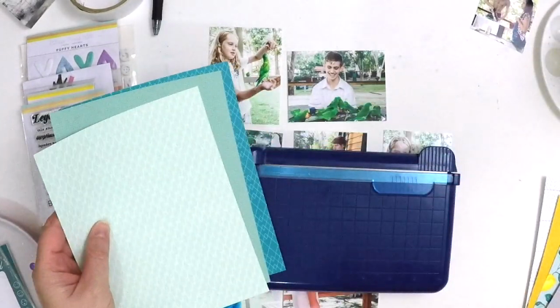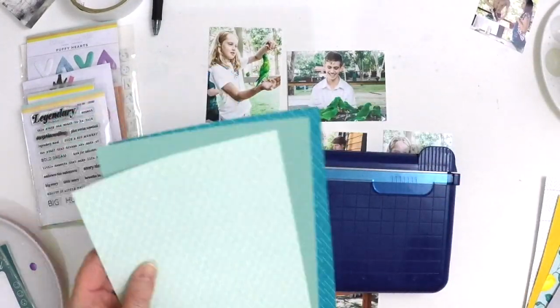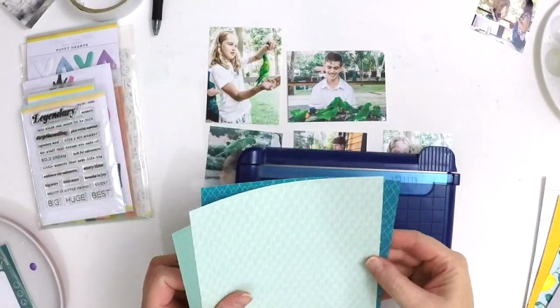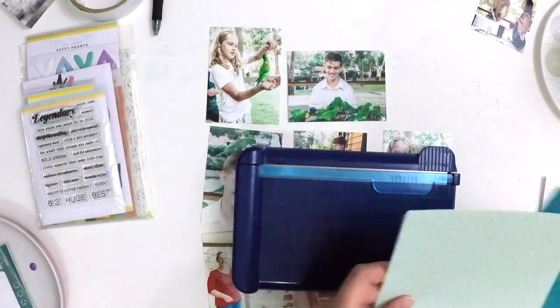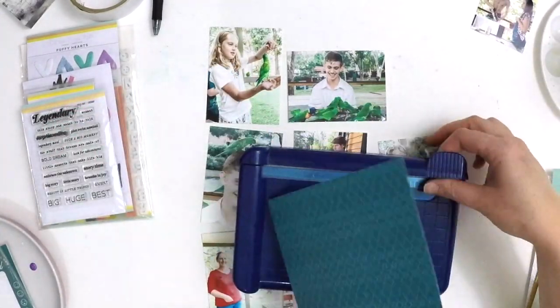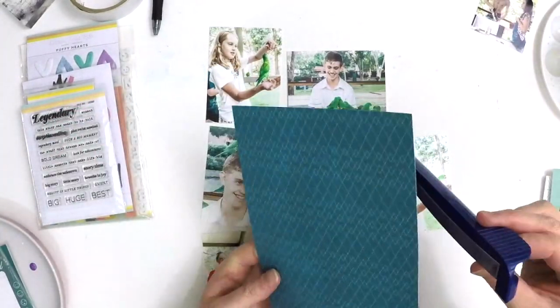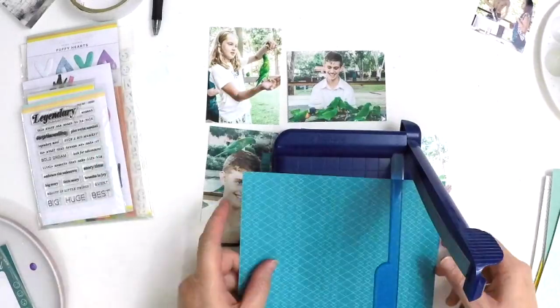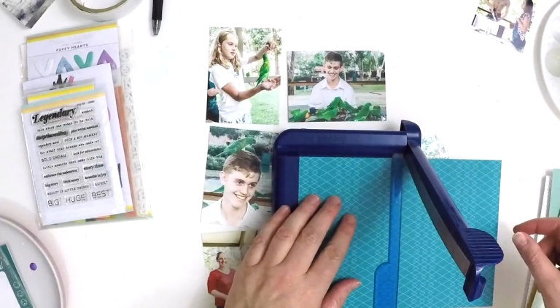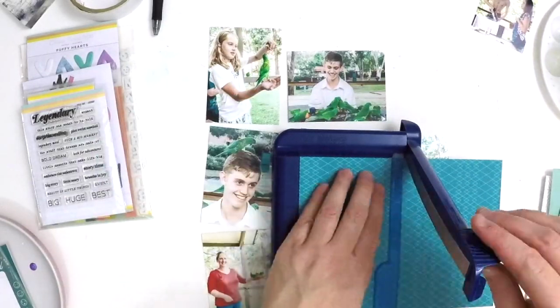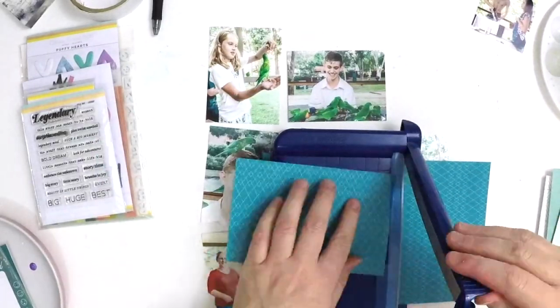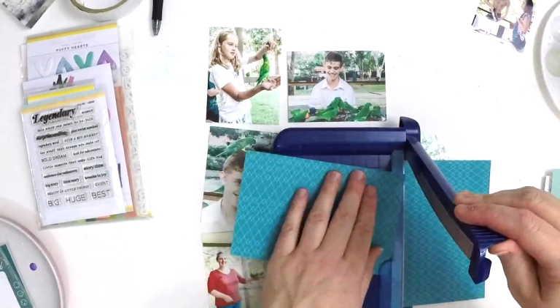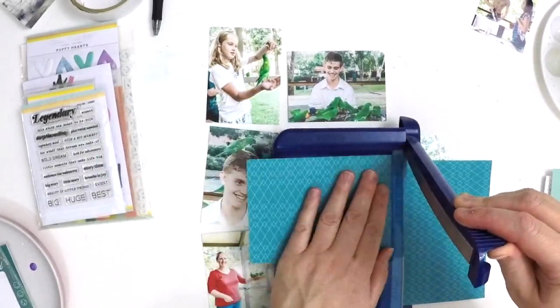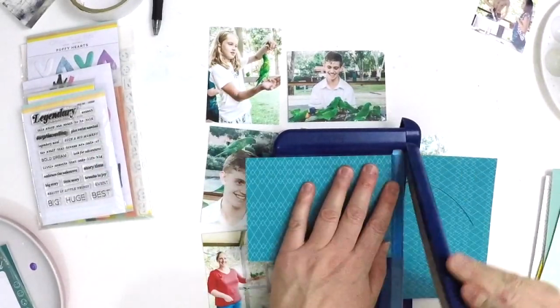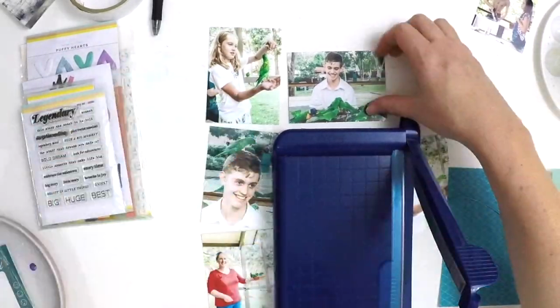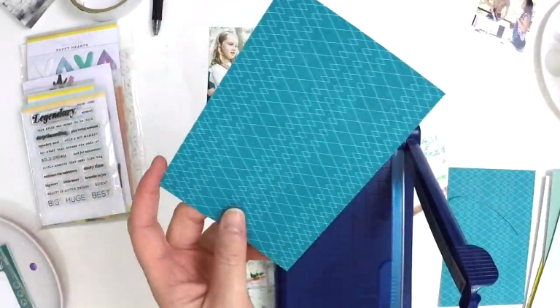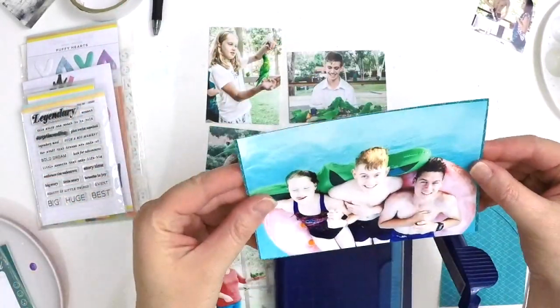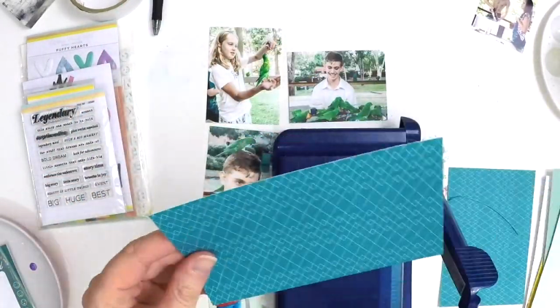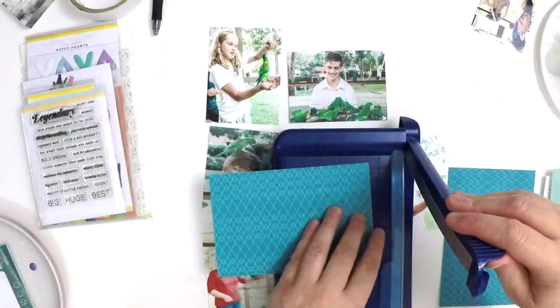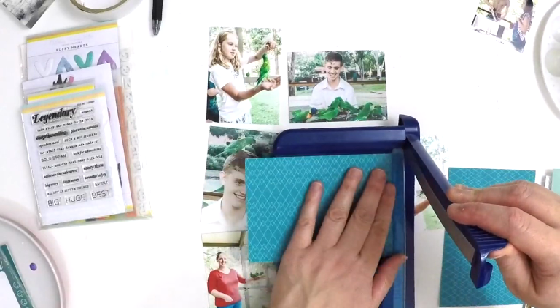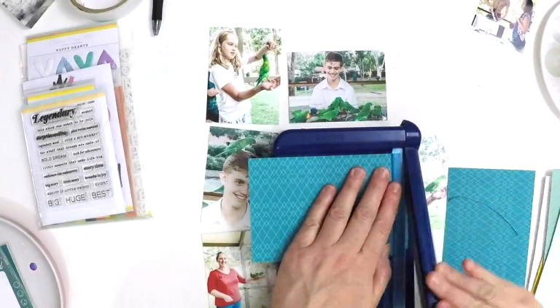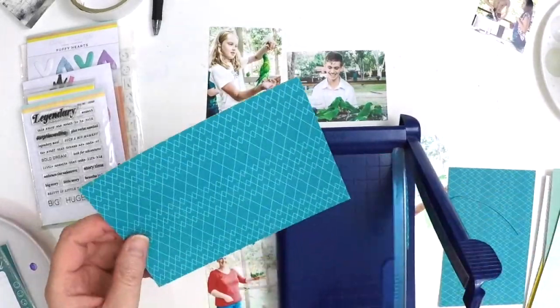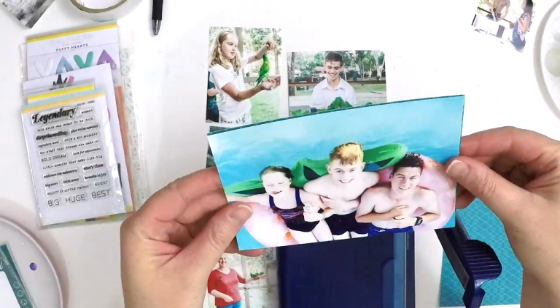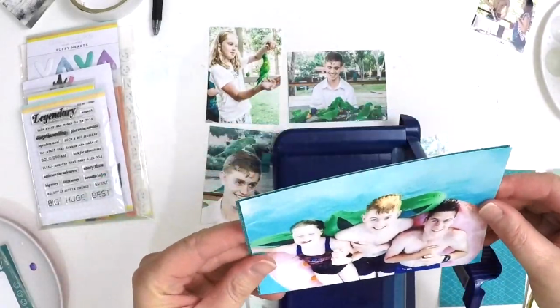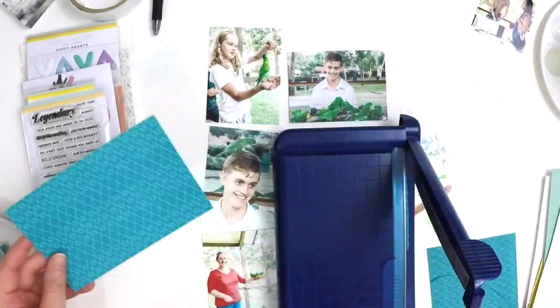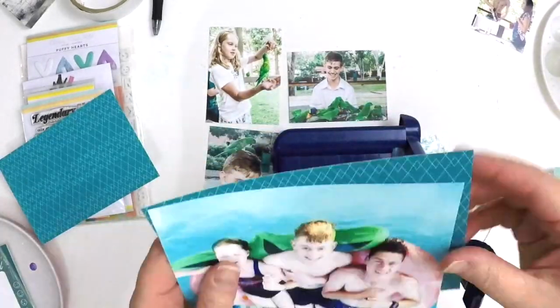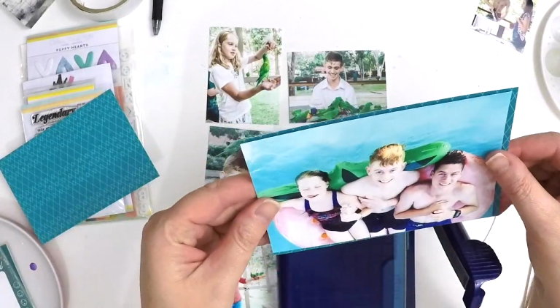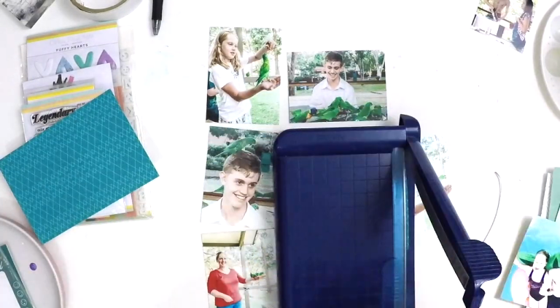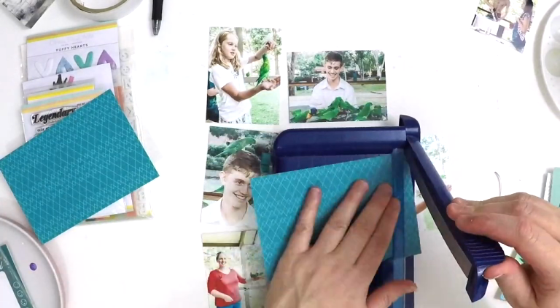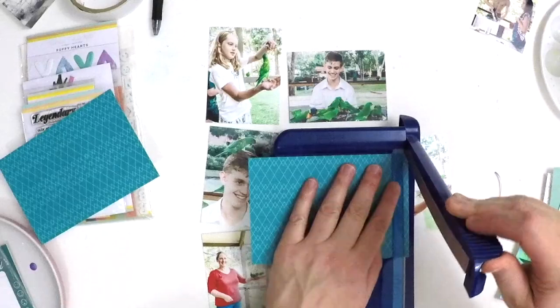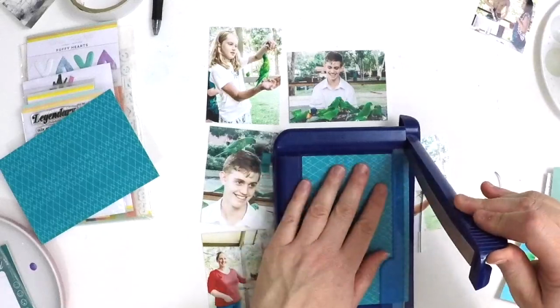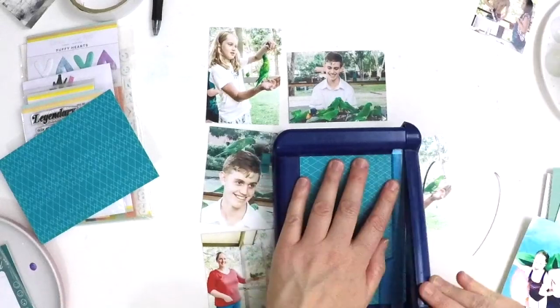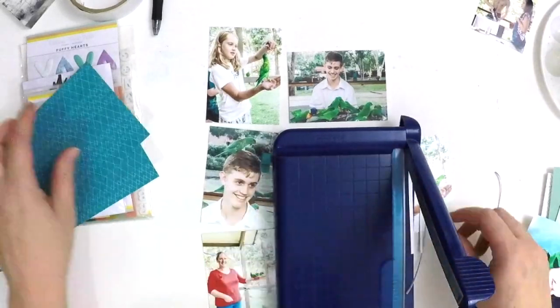It's a great little kit from Citrus Twist — this is their Life Crafted Legendary kit. I've had this sitting there for a little while but I thought now's the time to pull it out and scrapbook a couple of Project Life pages.